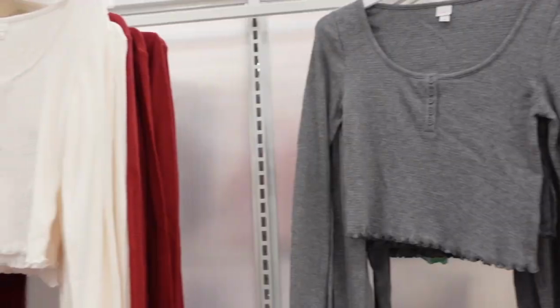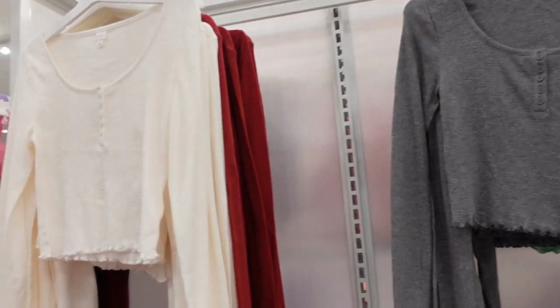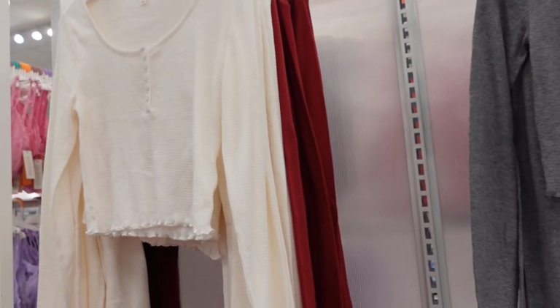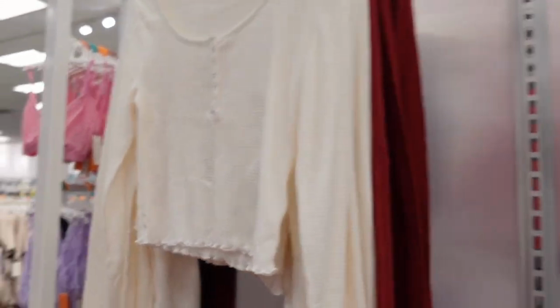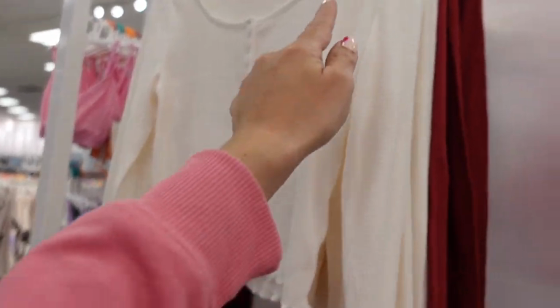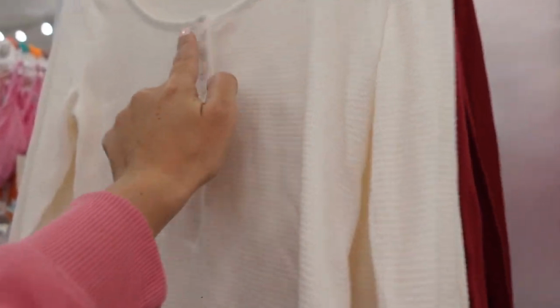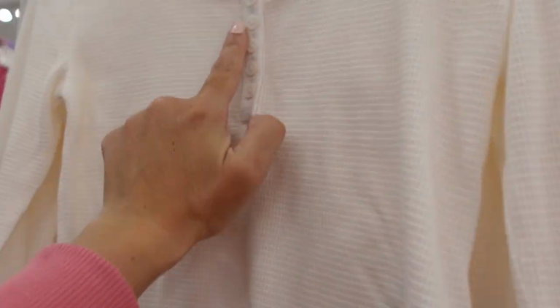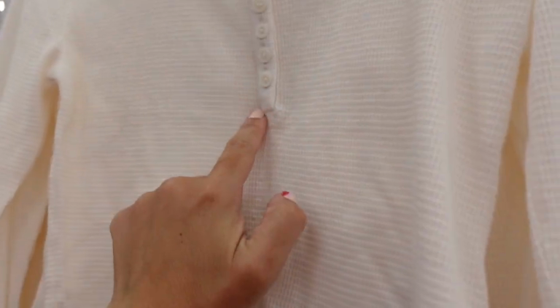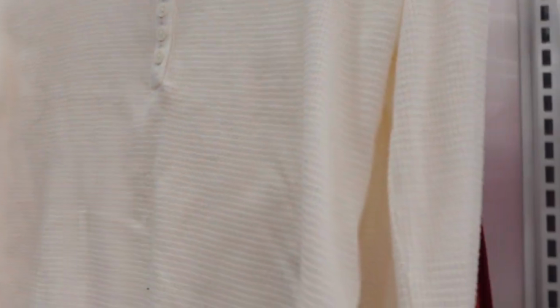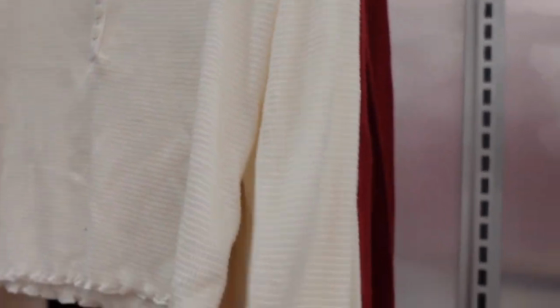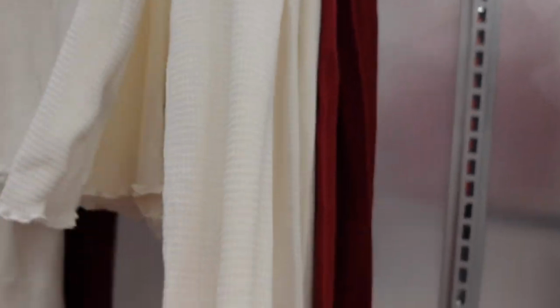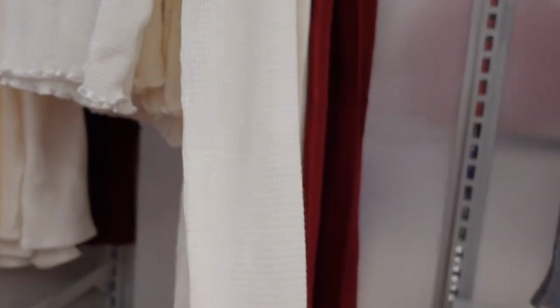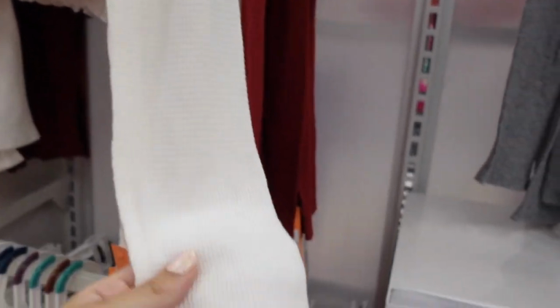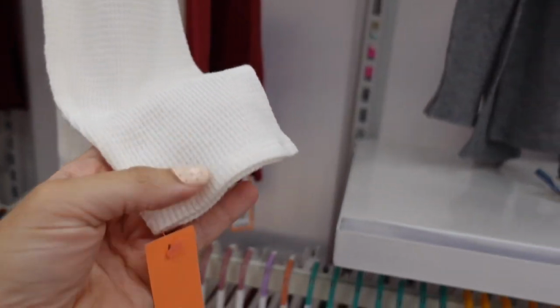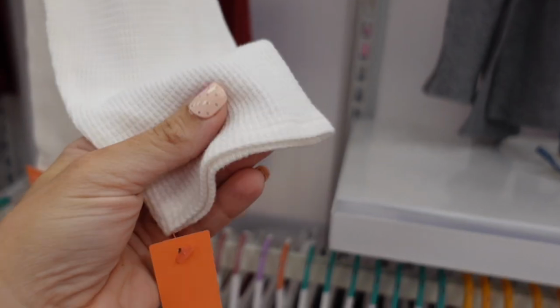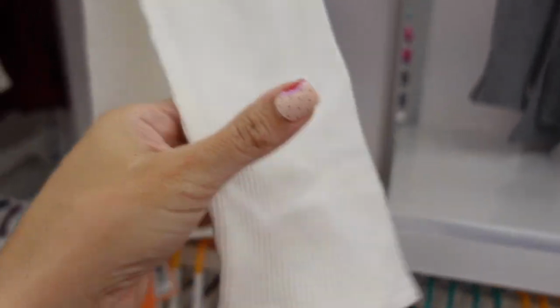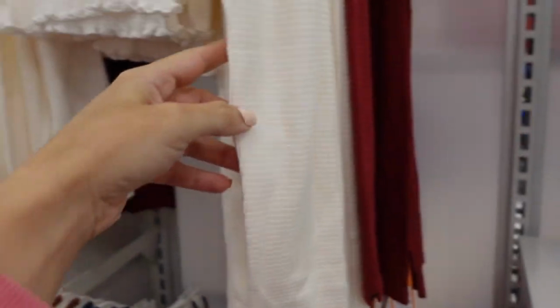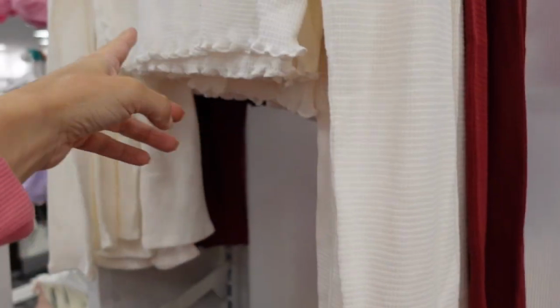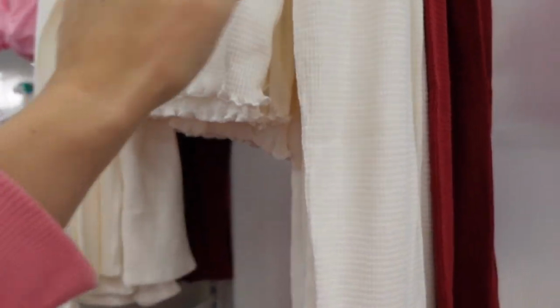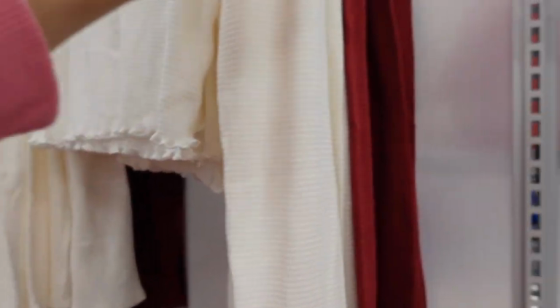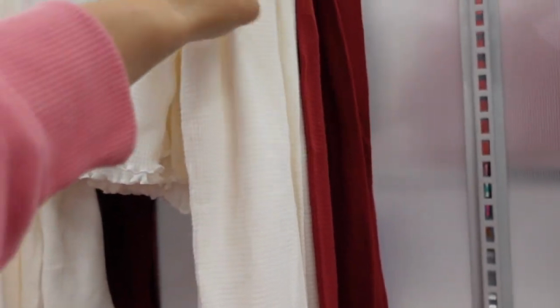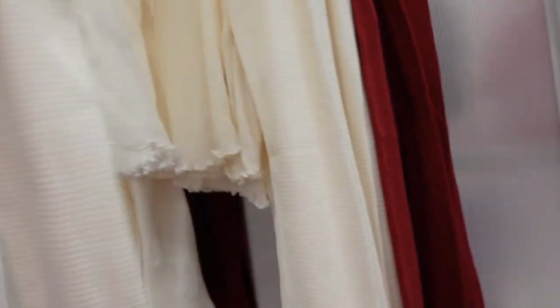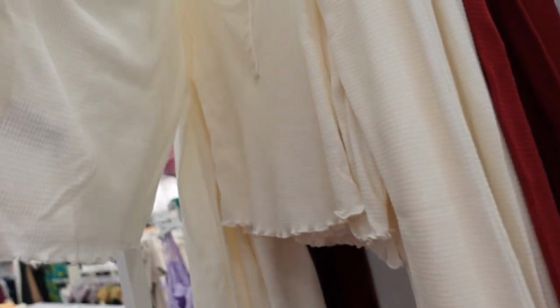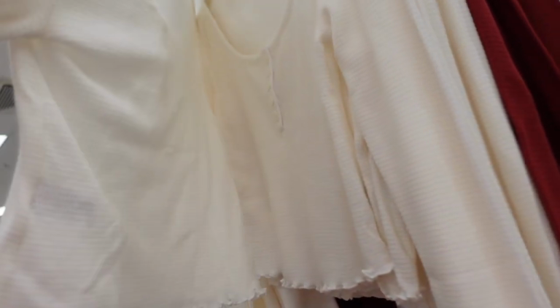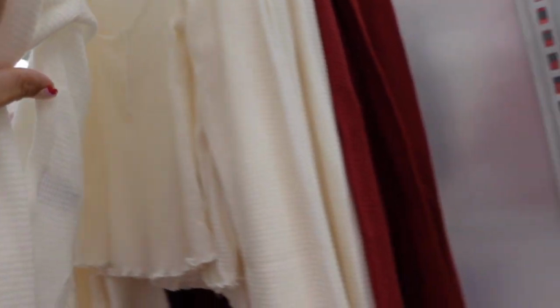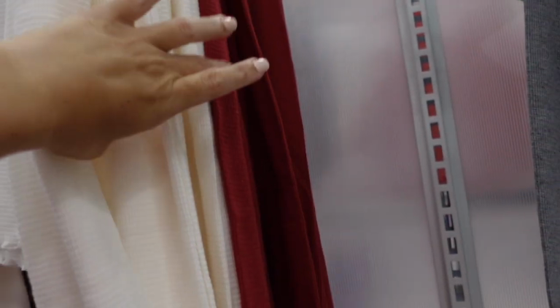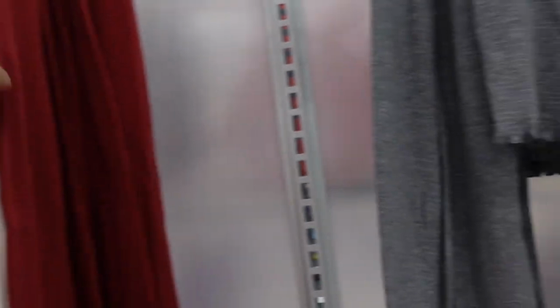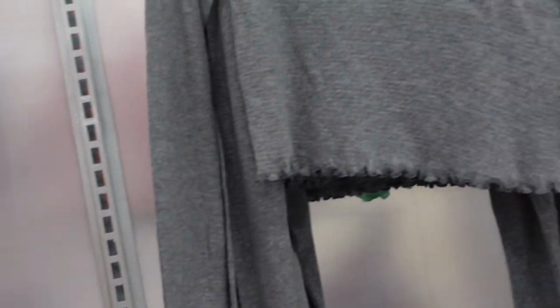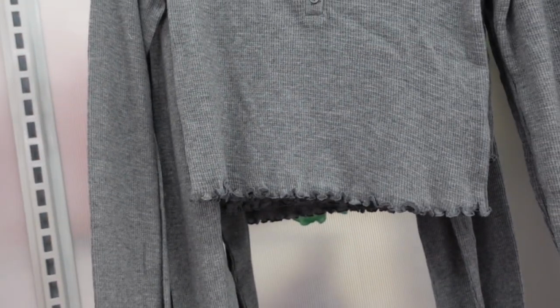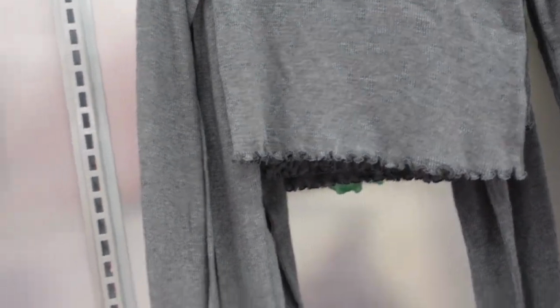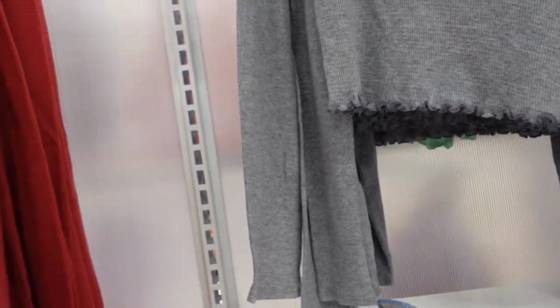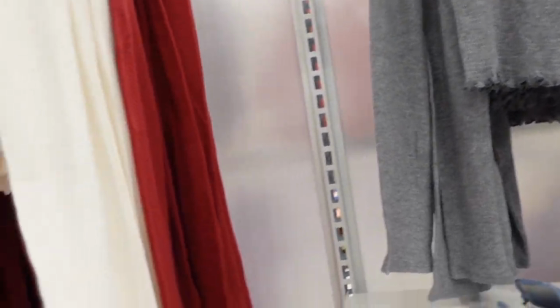New pieces from Colsey. This top has a scoop neckline, Henley-style buttons, completely thermal material, fitted through the wrist, and a lettuce trim. They're a little on the shorter end in ivory, red, and gray. They're $13.